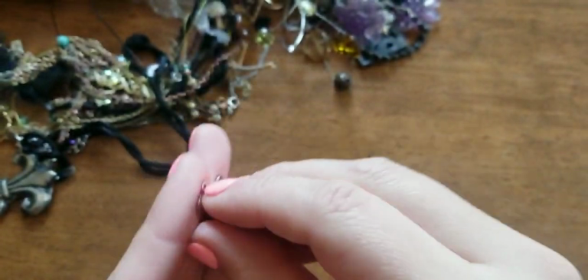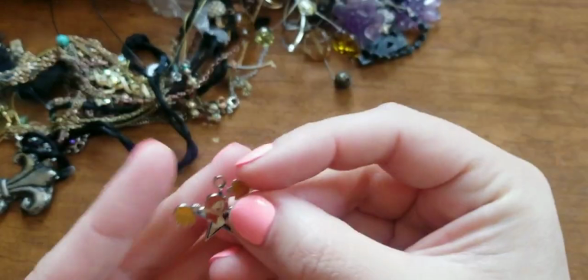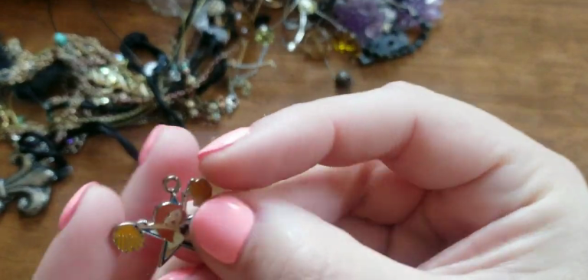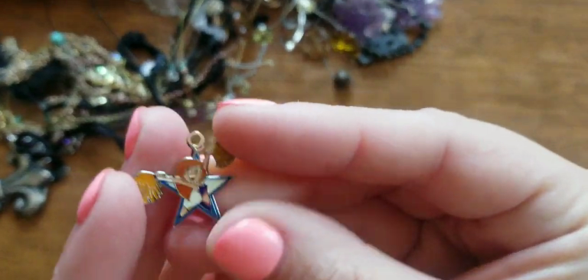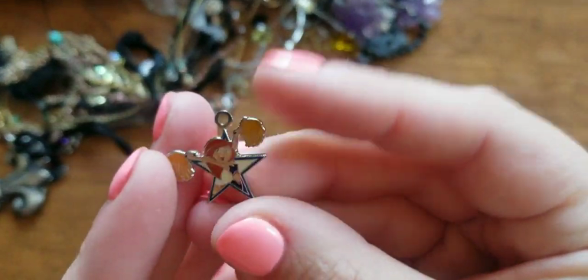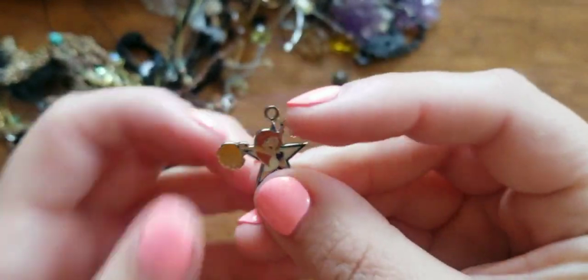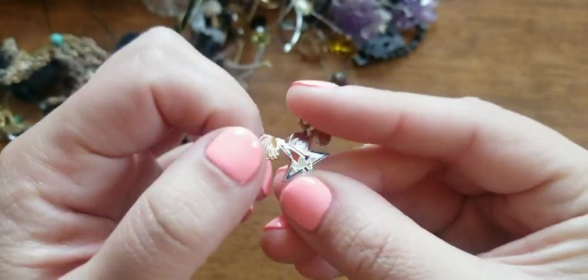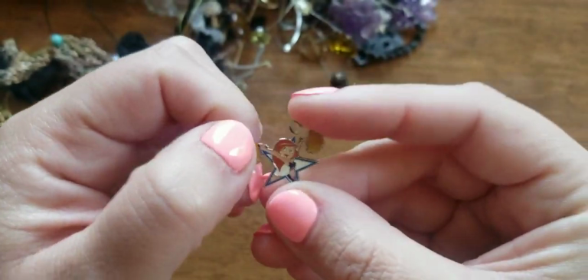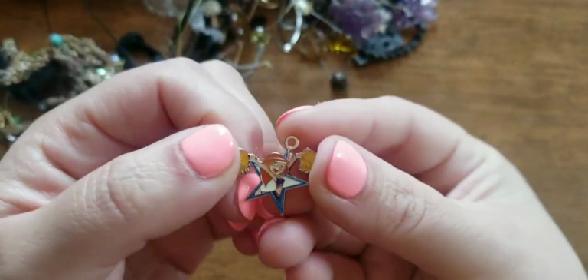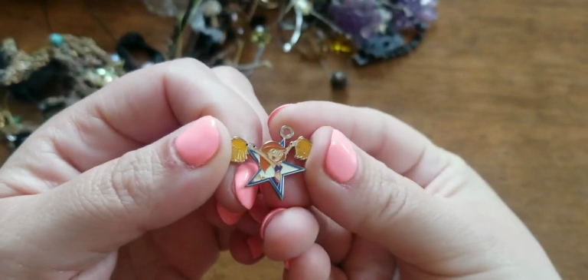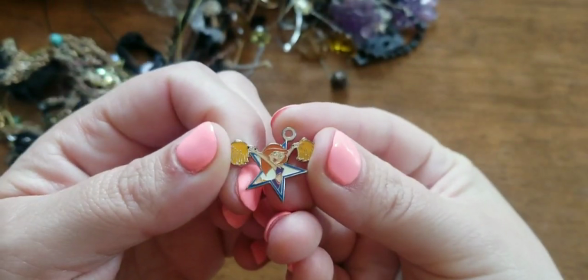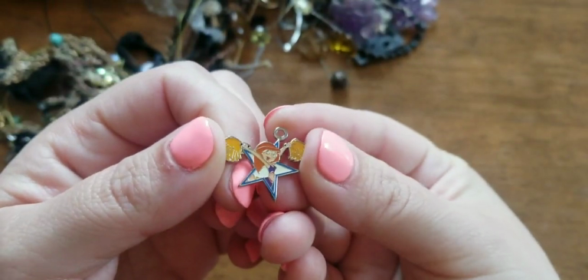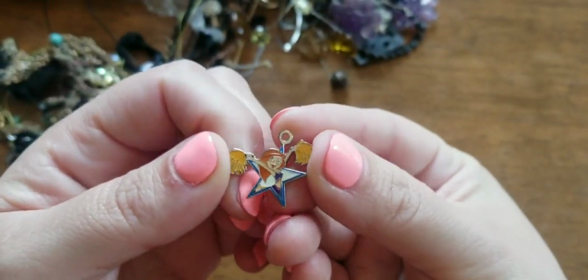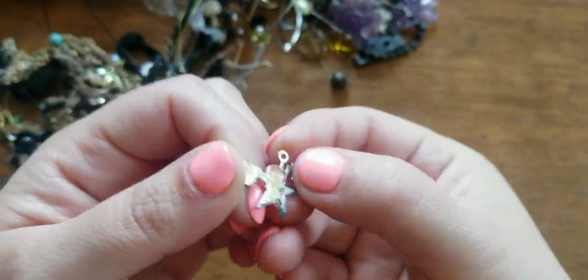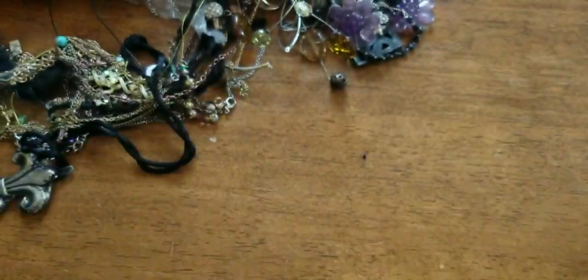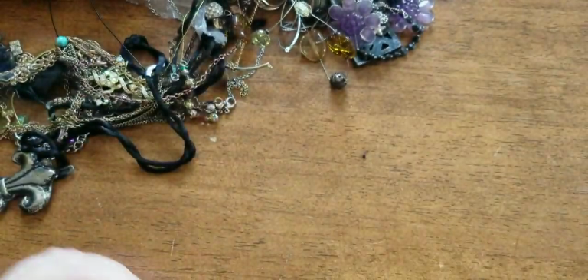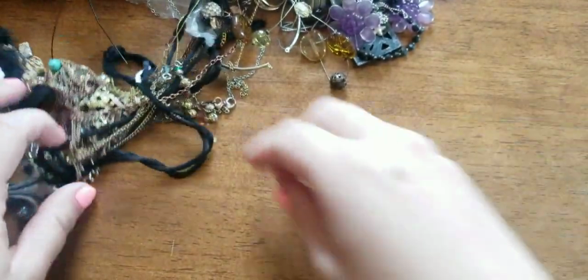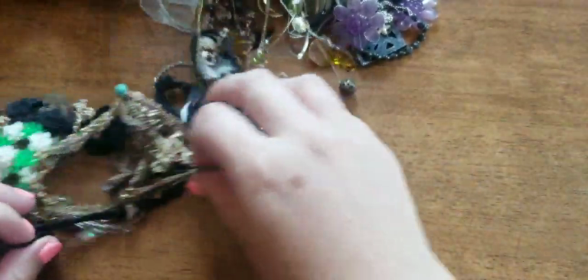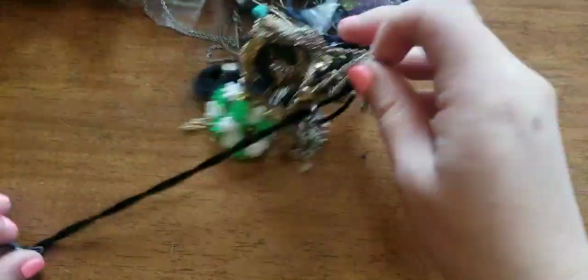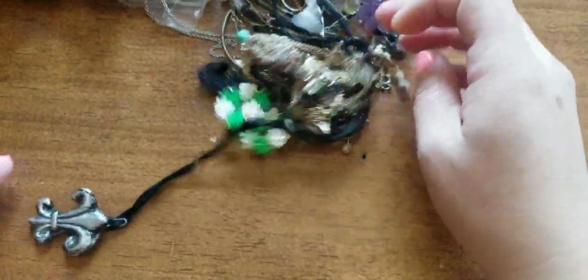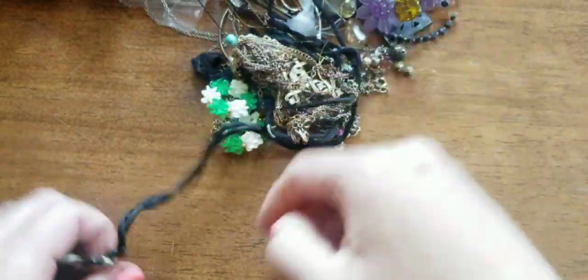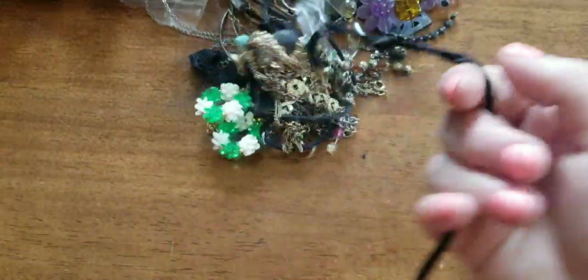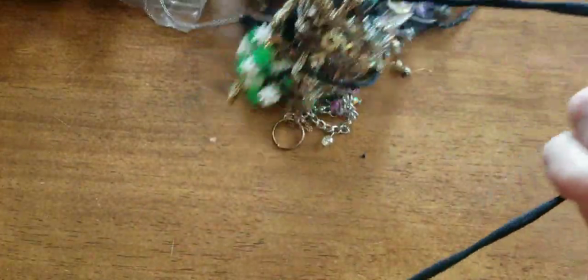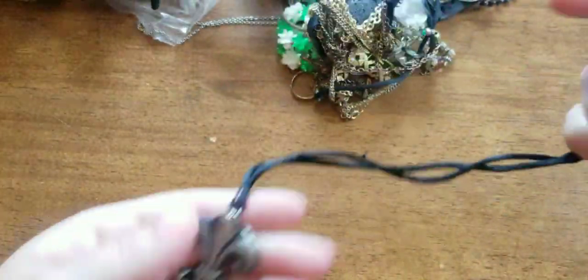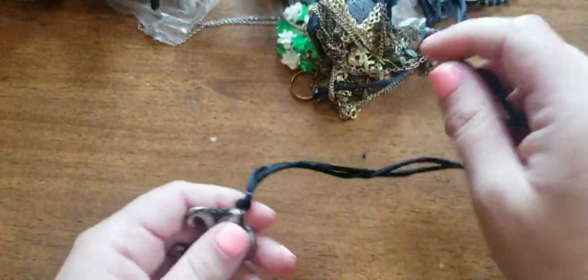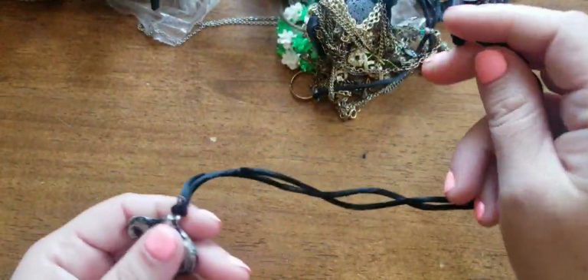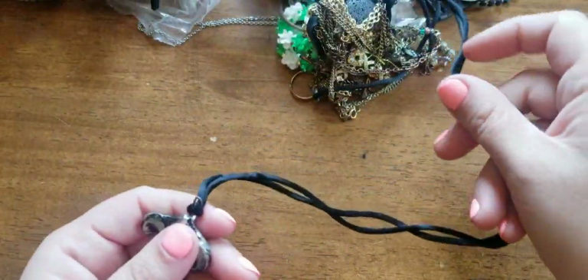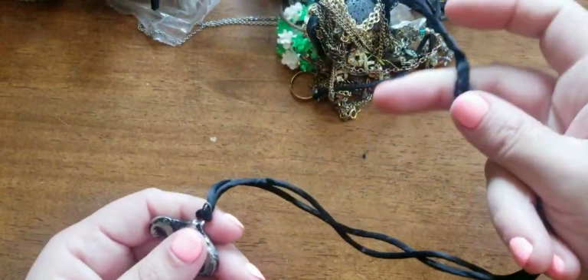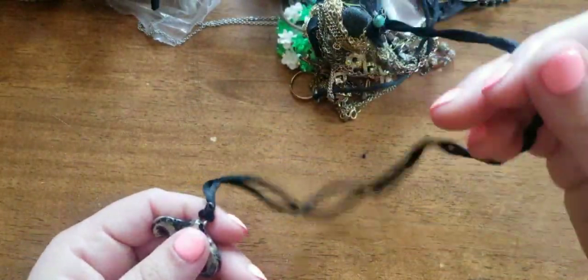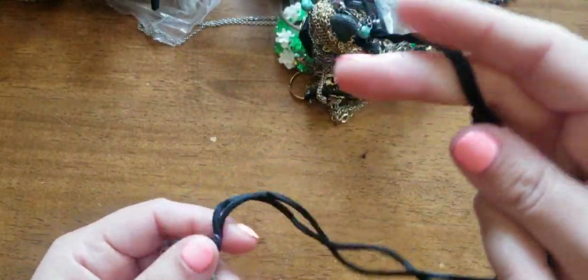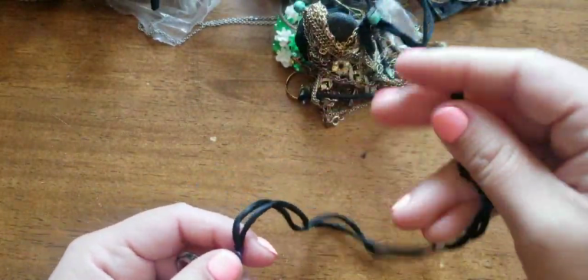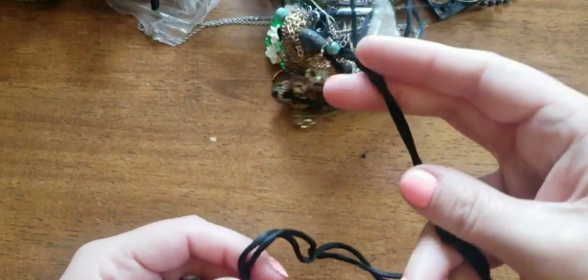Okay, so it's a charm. Maybe it was on a necklace or maybe it was on a bracelet. So here we have a fleur-de-lis.